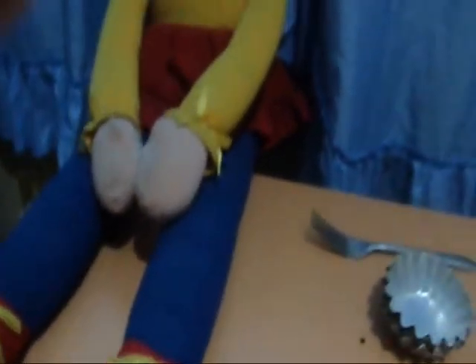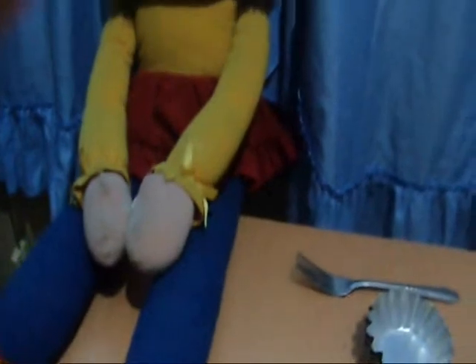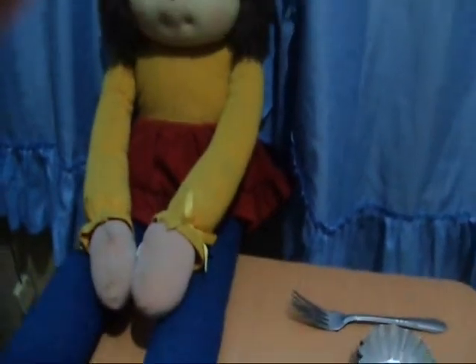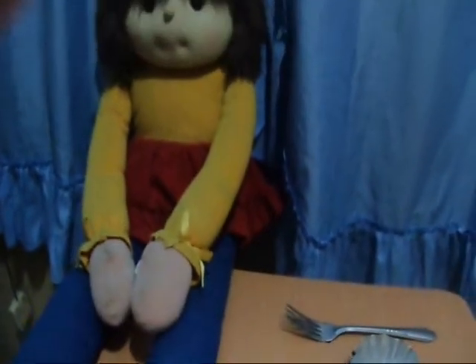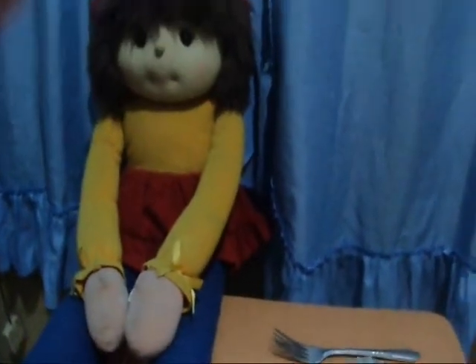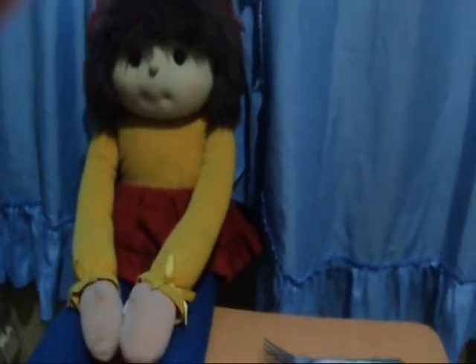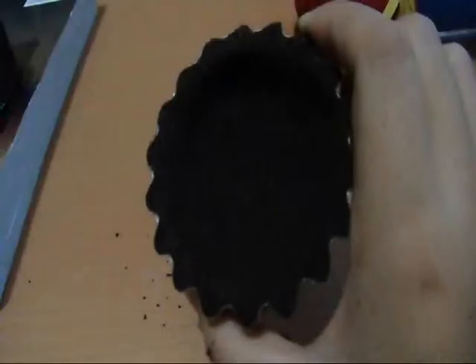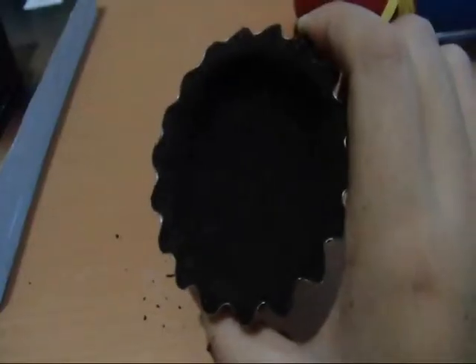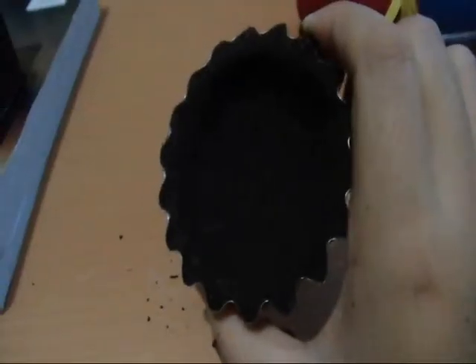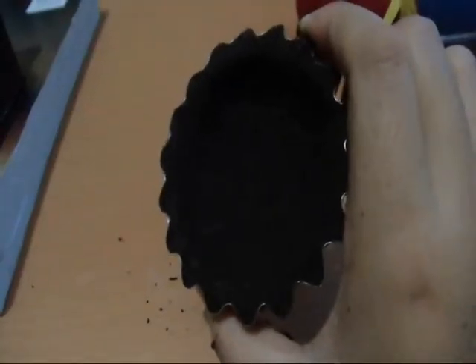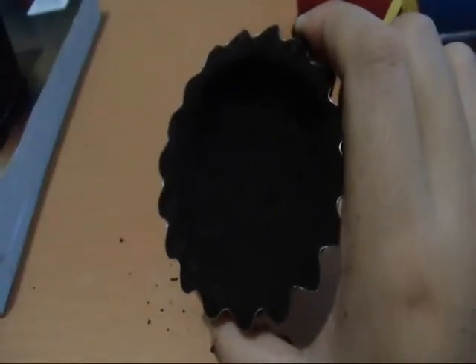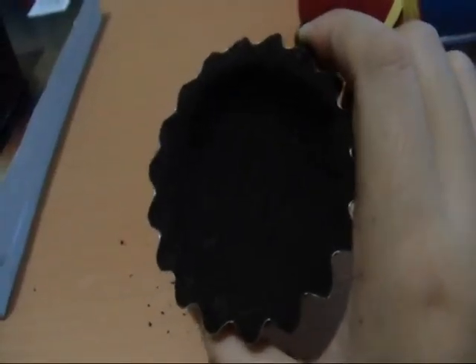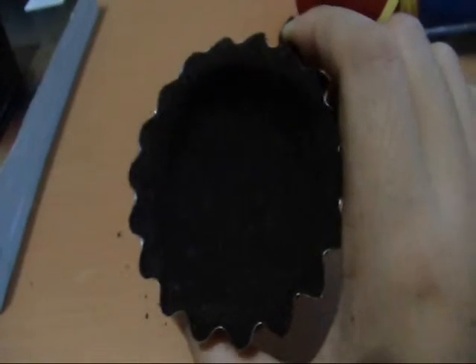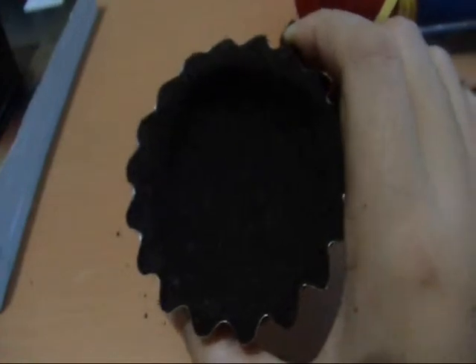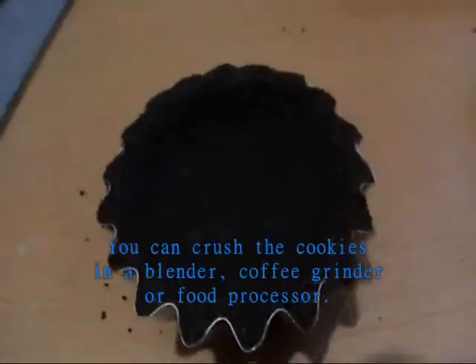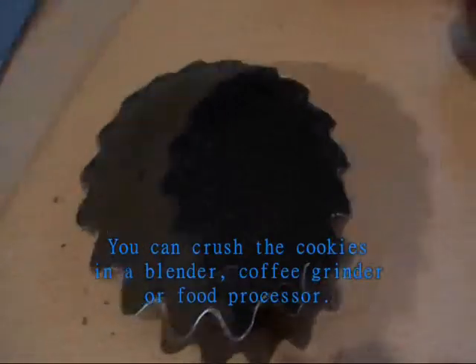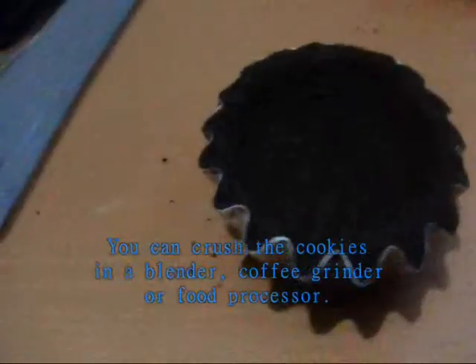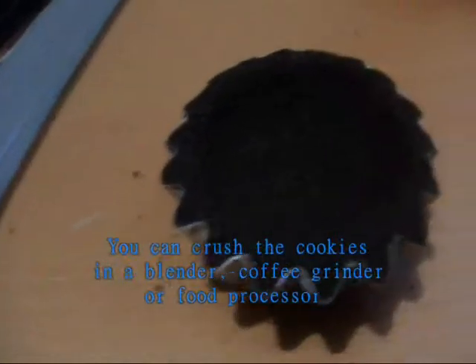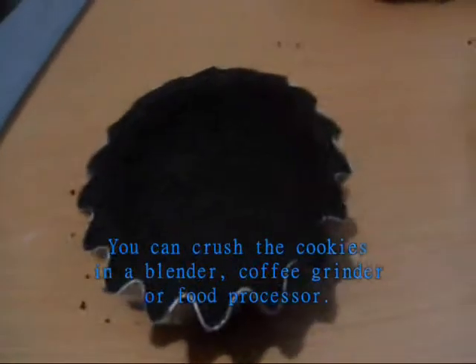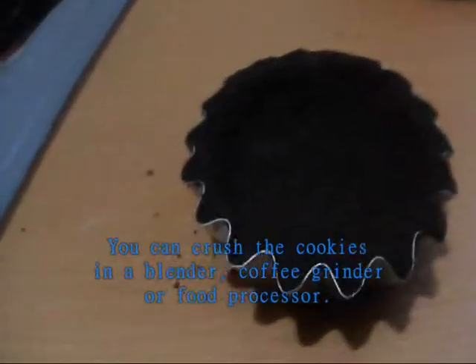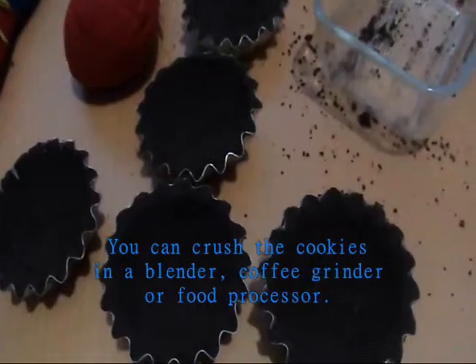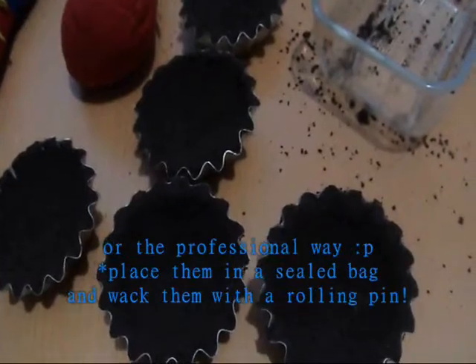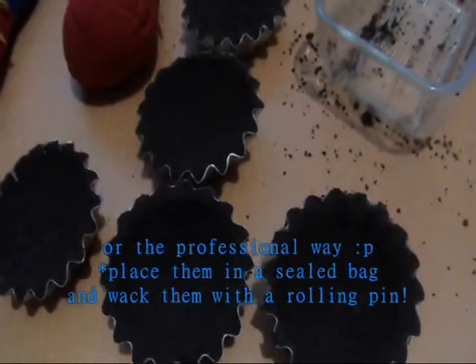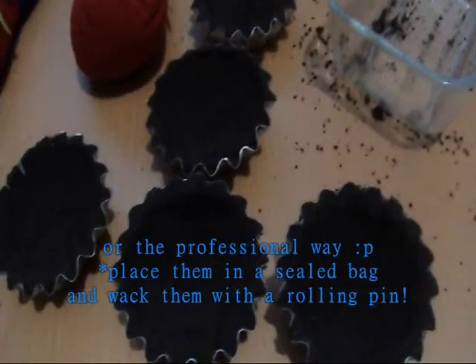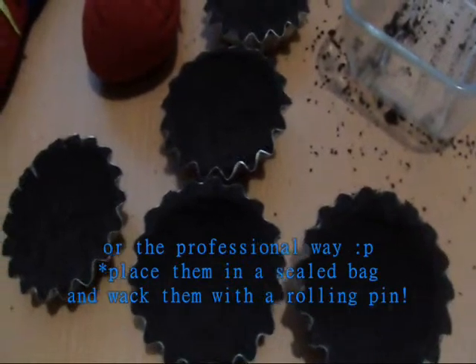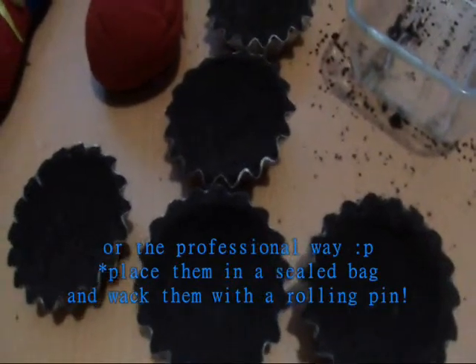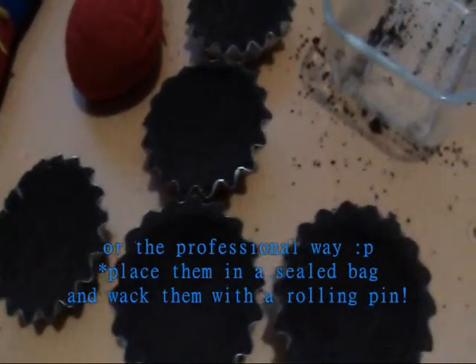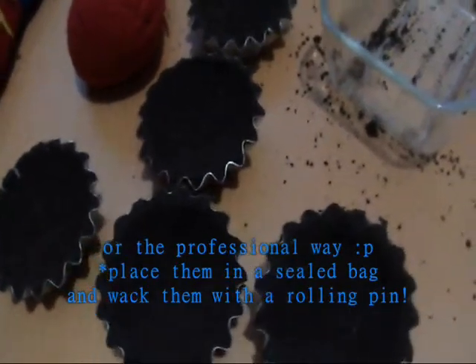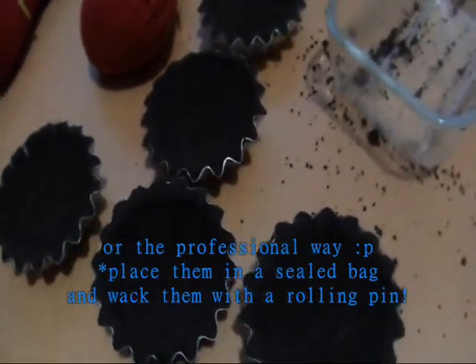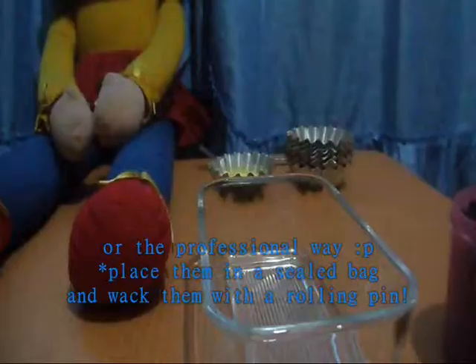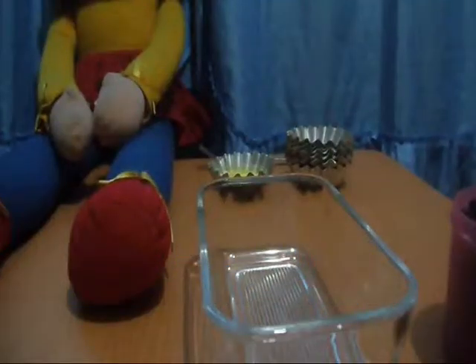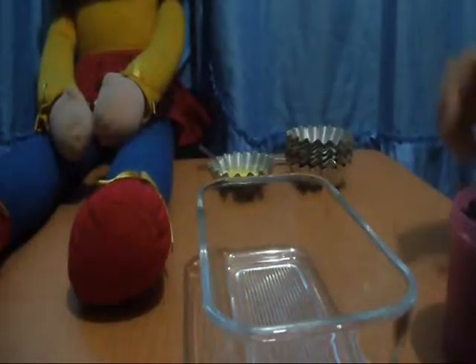This is a no-bake cookie pie crust recipe that can be made with any type of crunchy cookie, like graham crackers, Oreos, Cream-O, or chocolate chip cookies, and lots more.